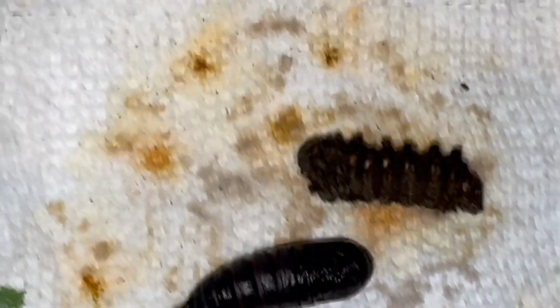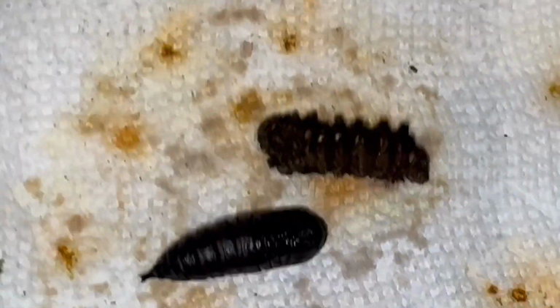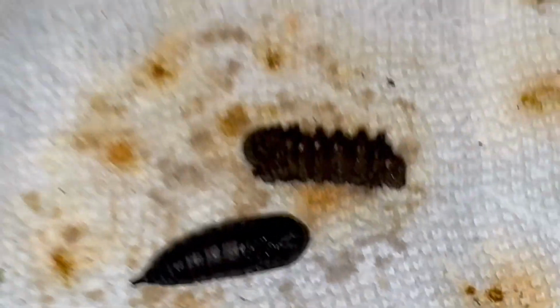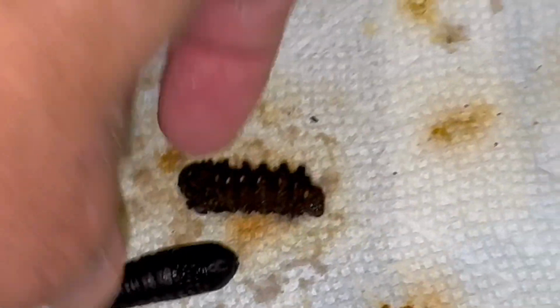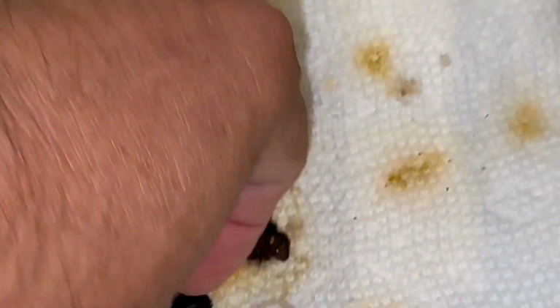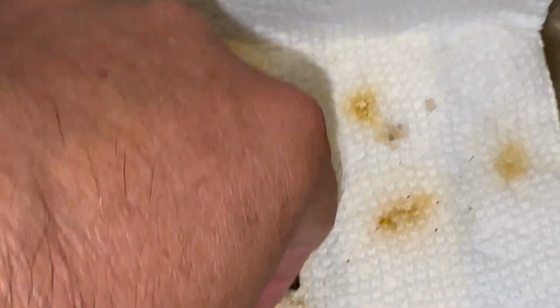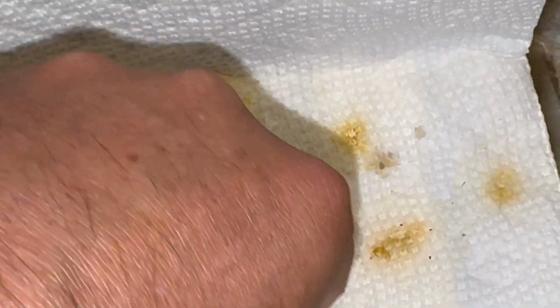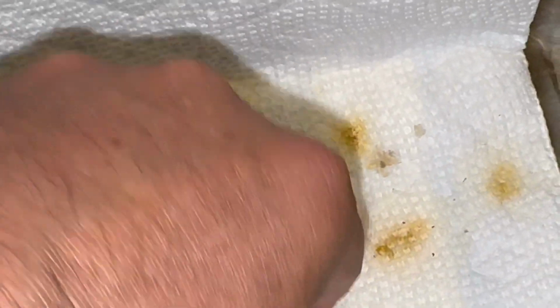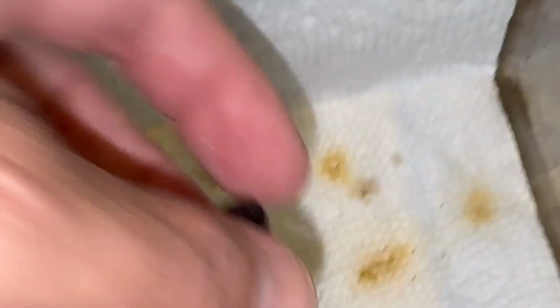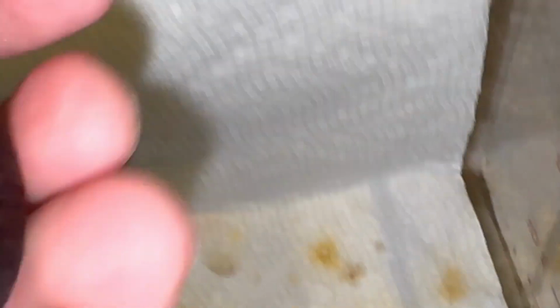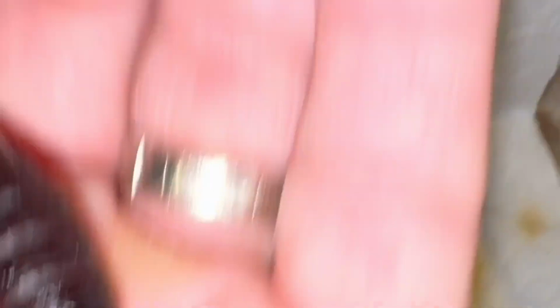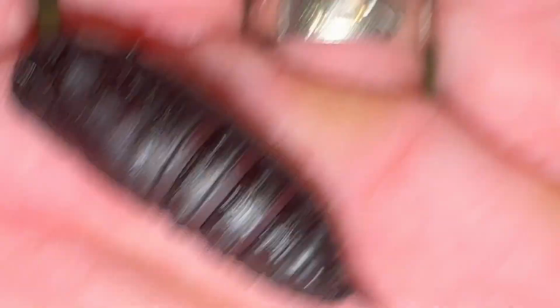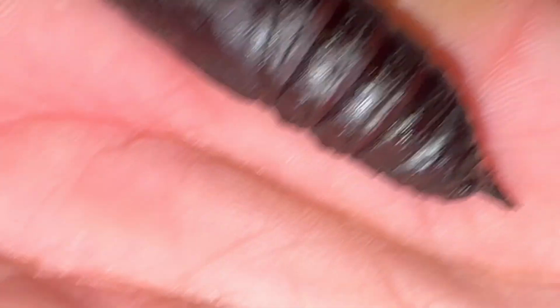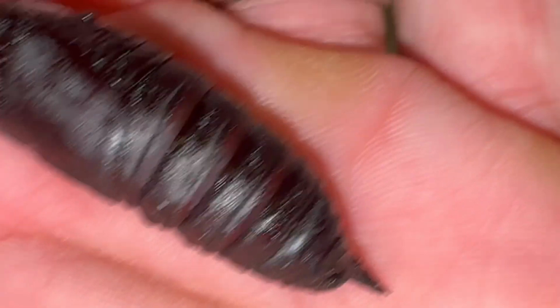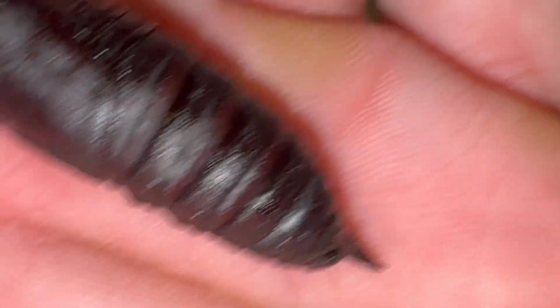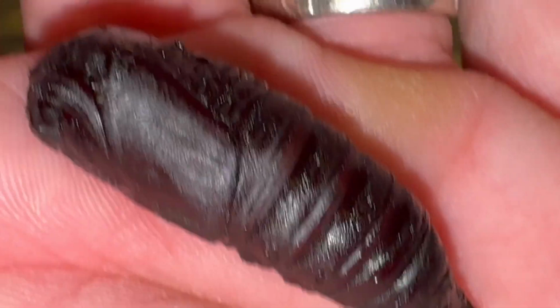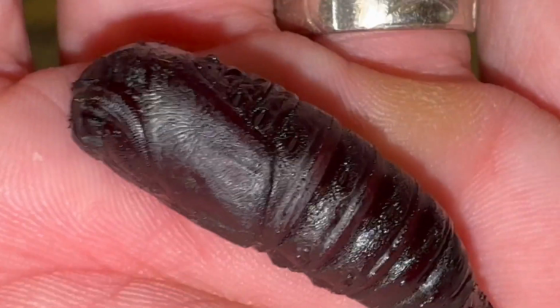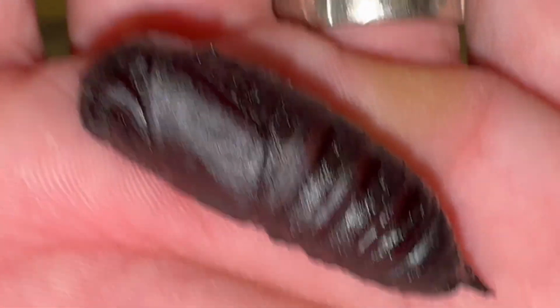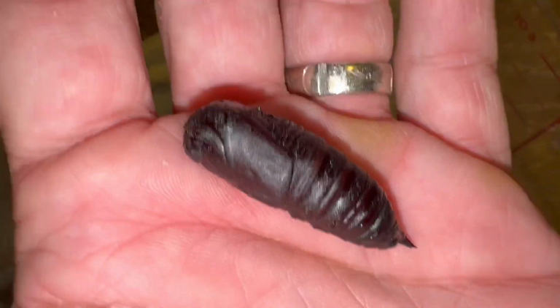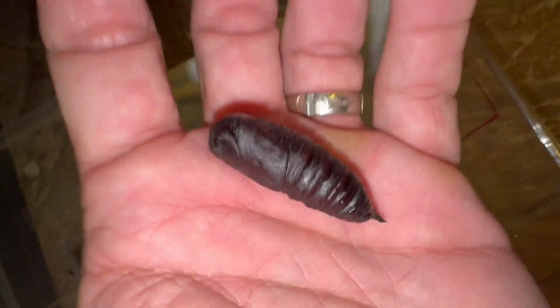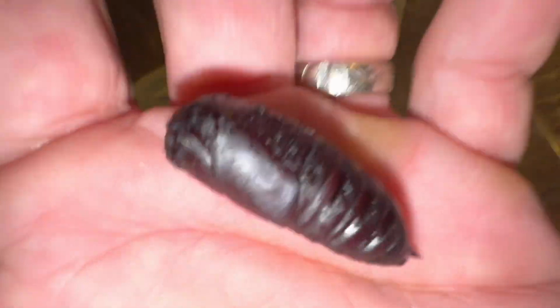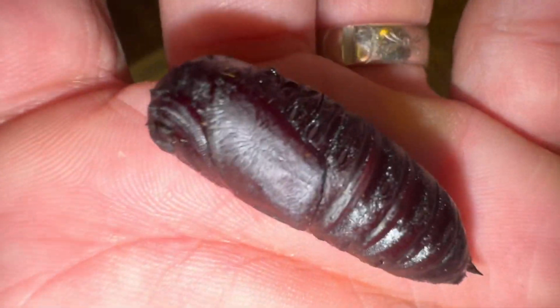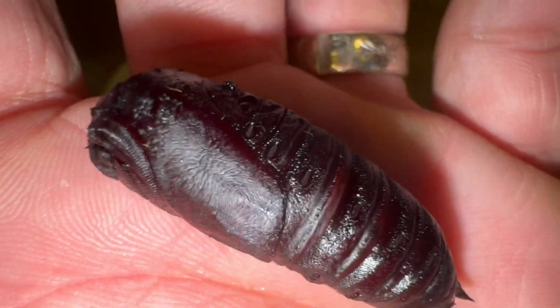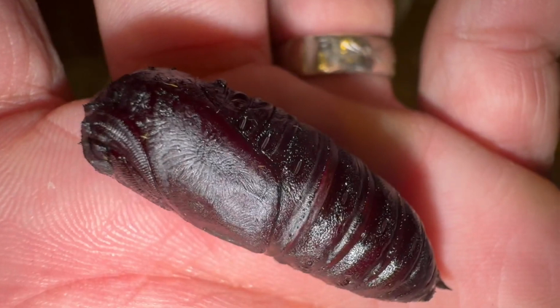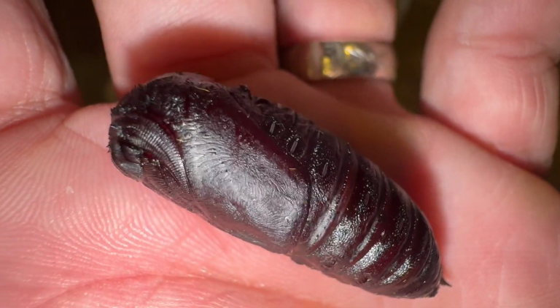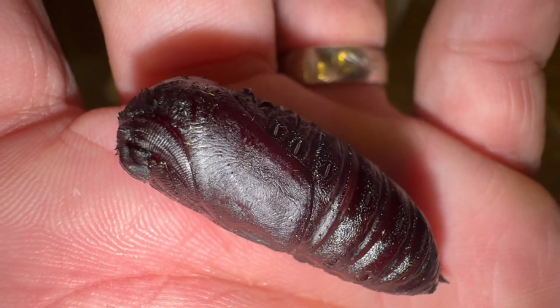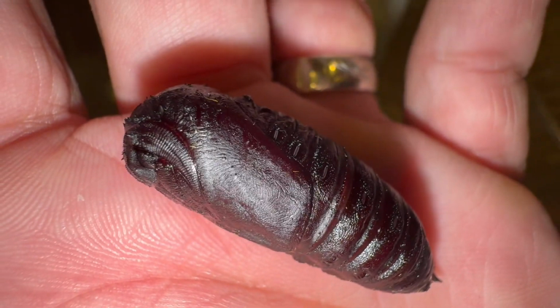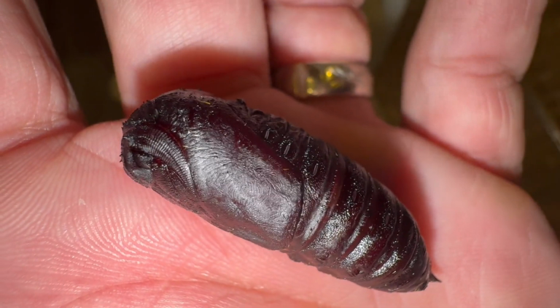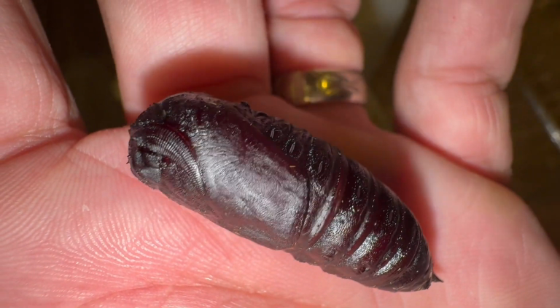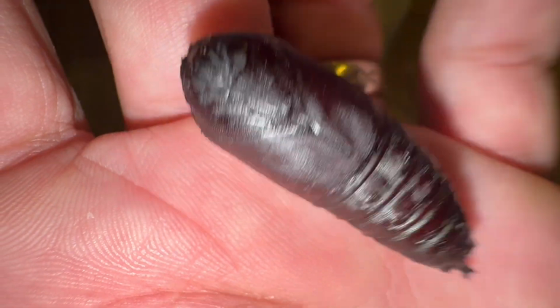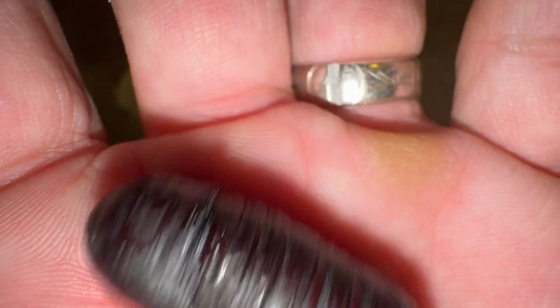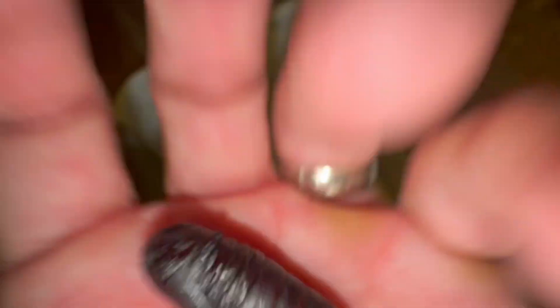I wanted to show you real quick — we have our first pupa. Looking at it, I'm guessing it's a male.